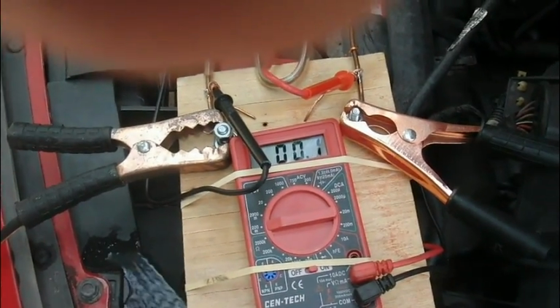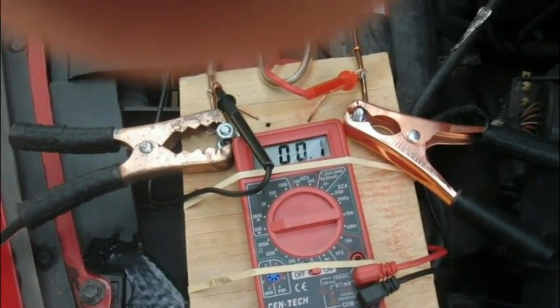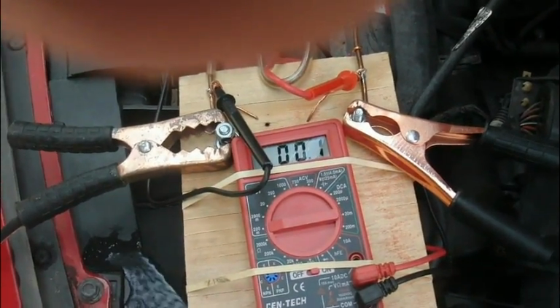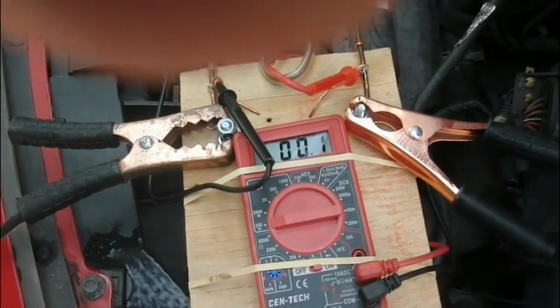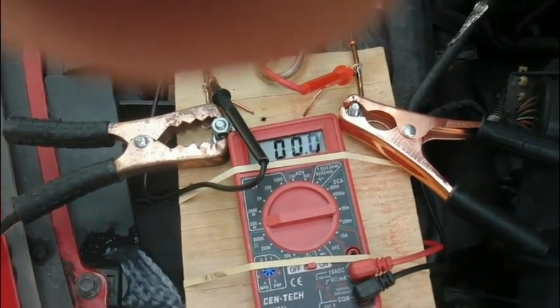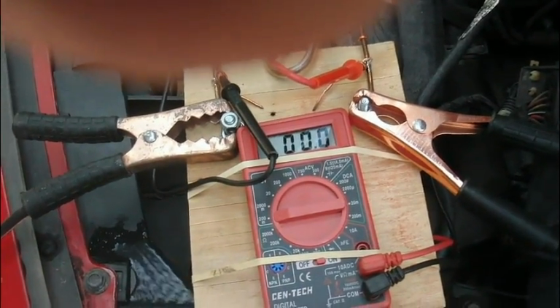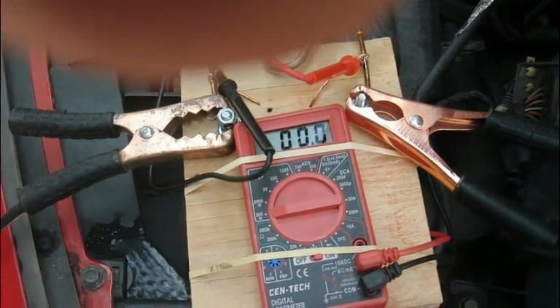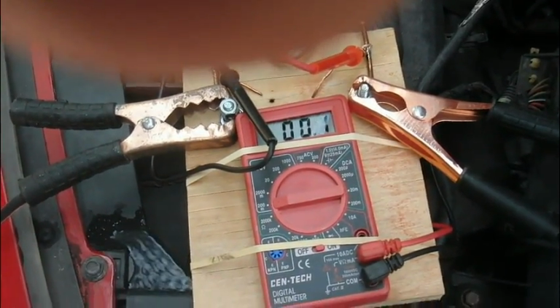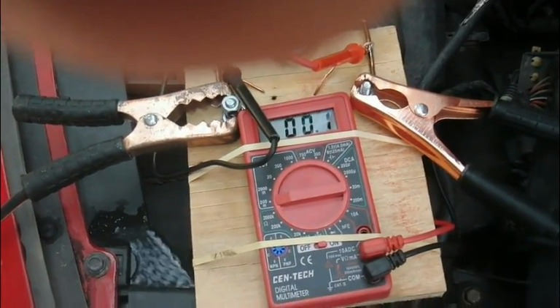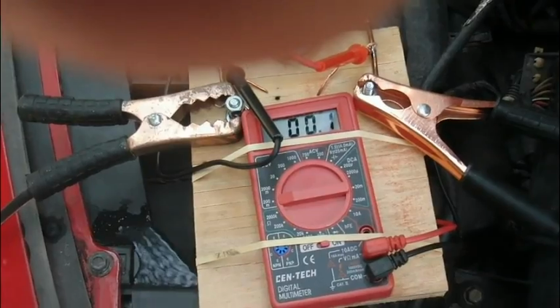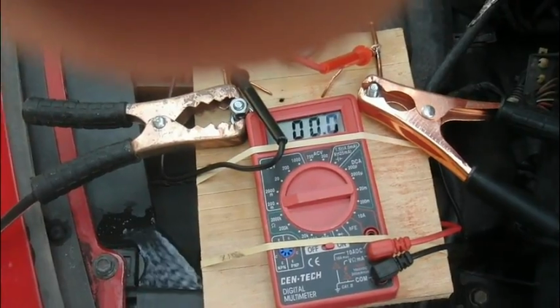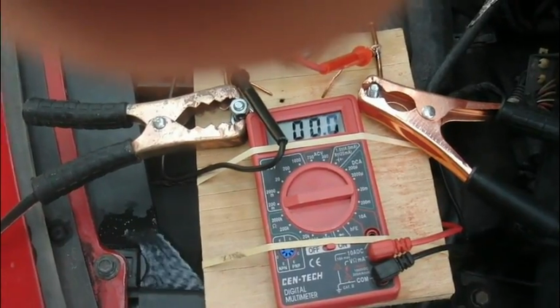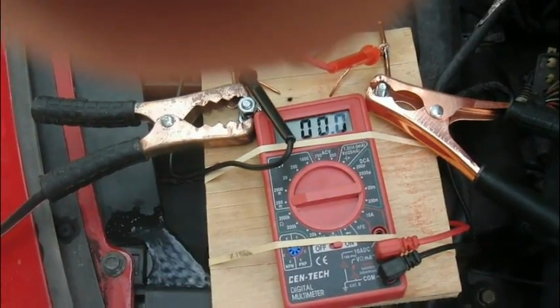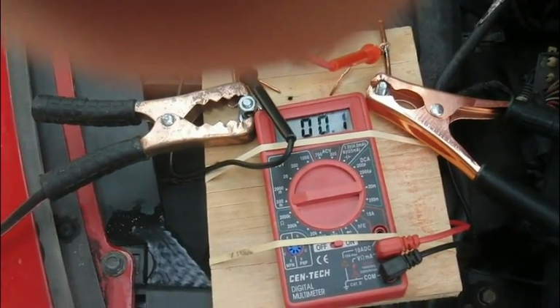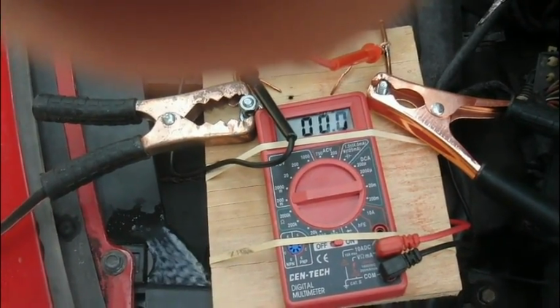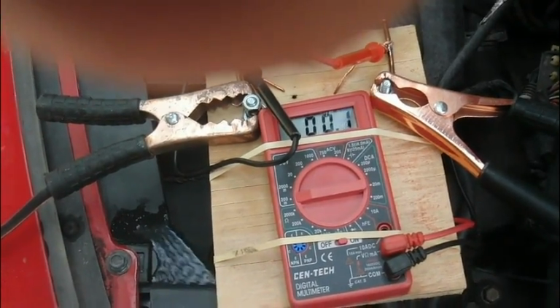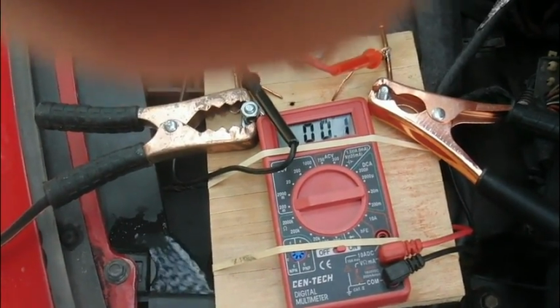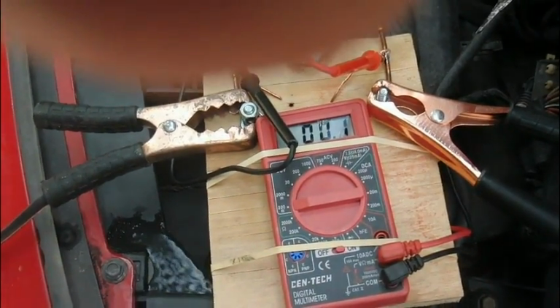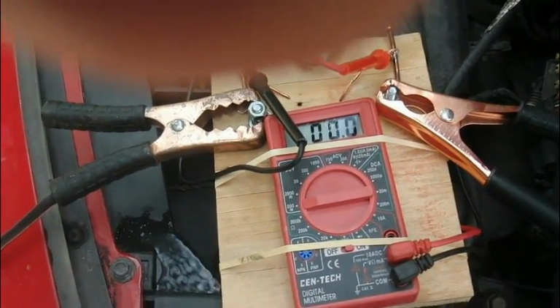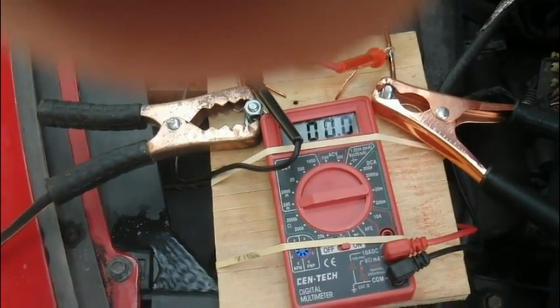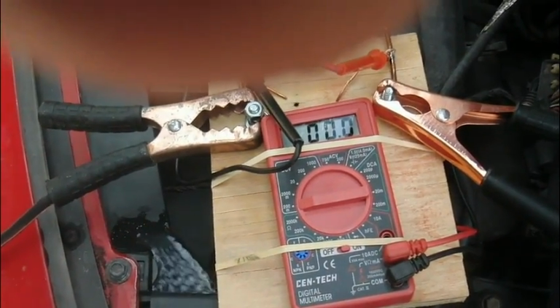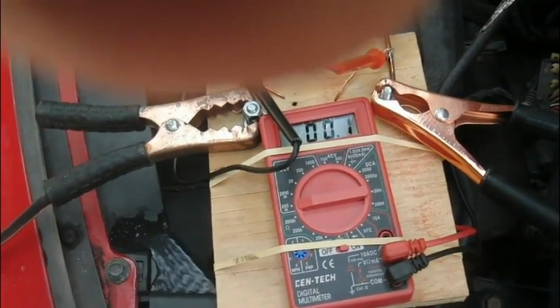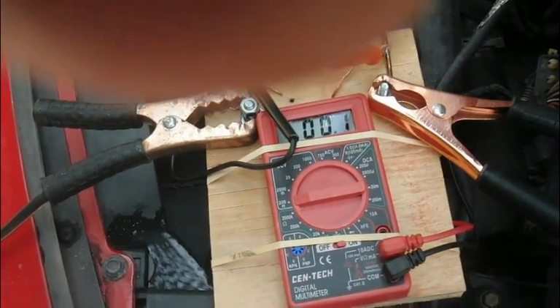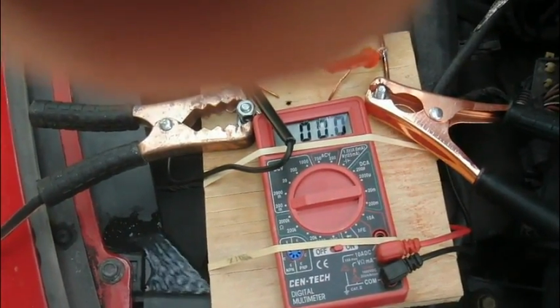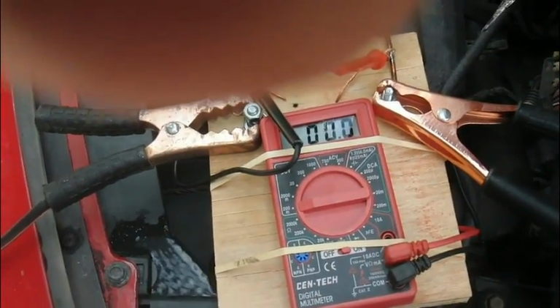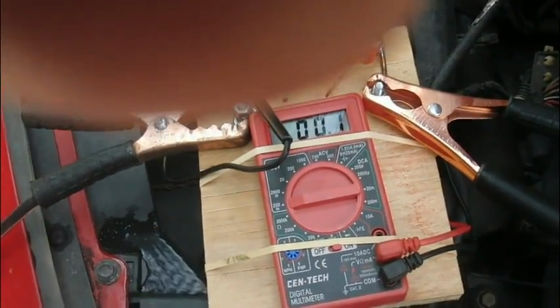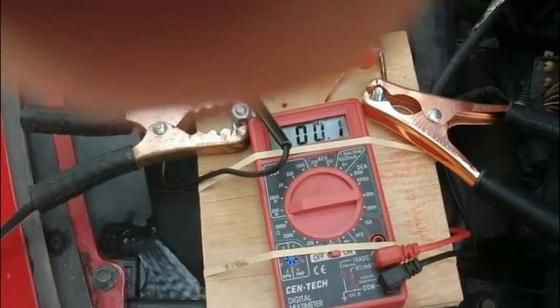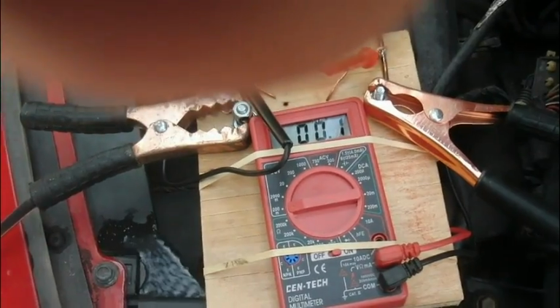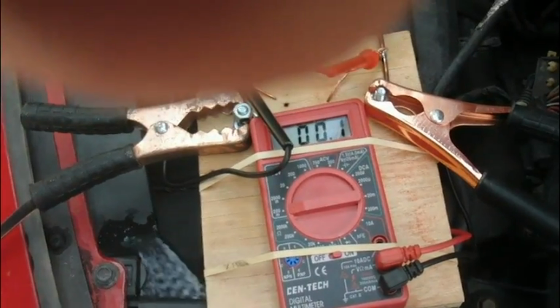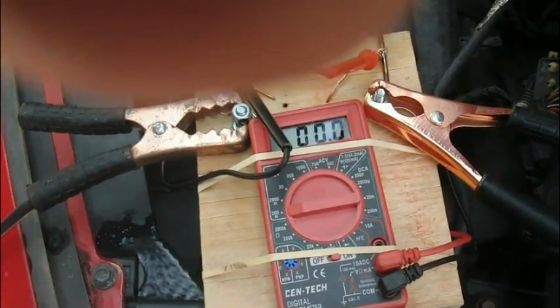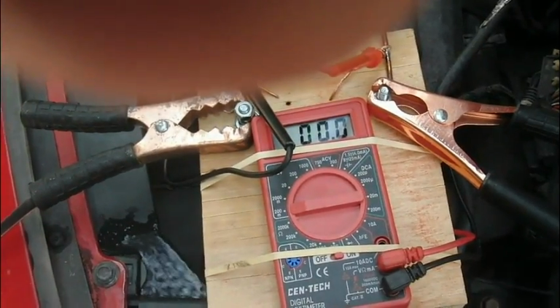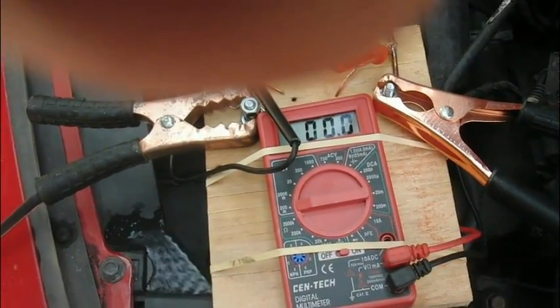Hi, this is Boeing Stu. Today I'm going to show how I measure the draw current of my alternator and battery.